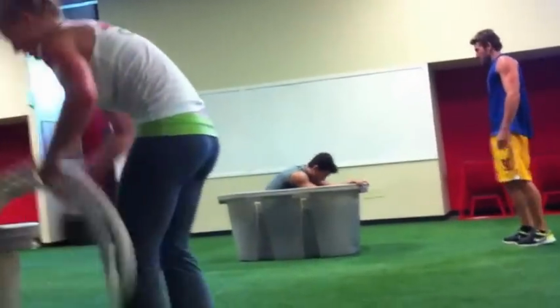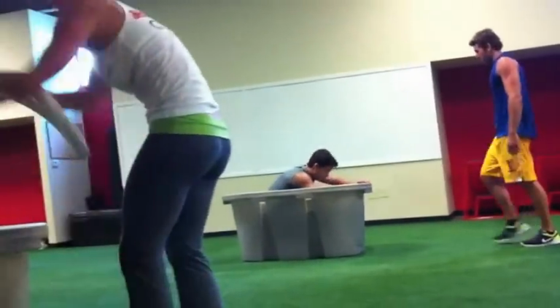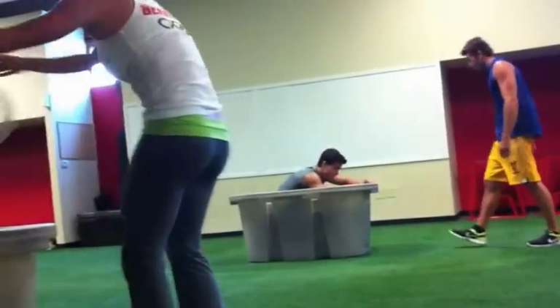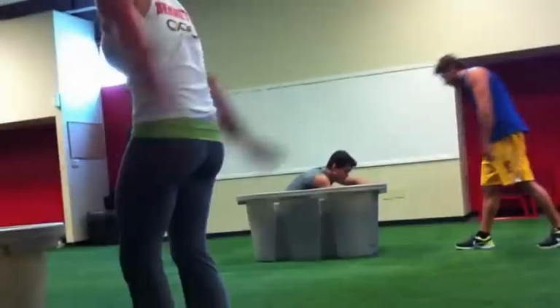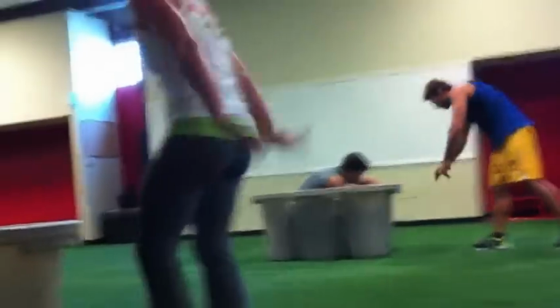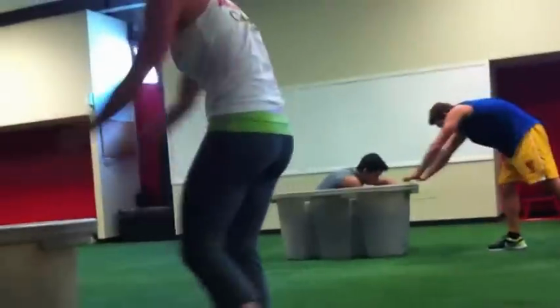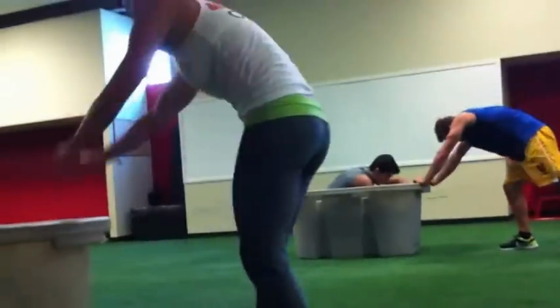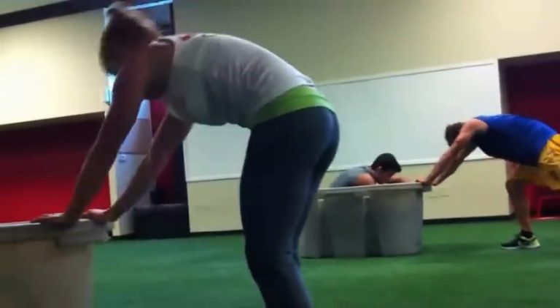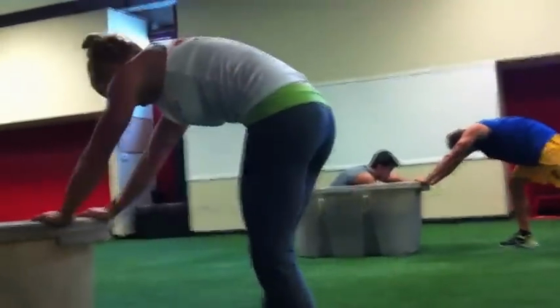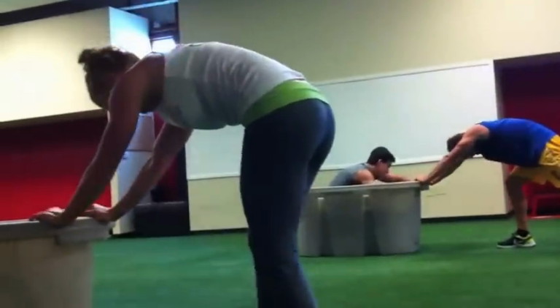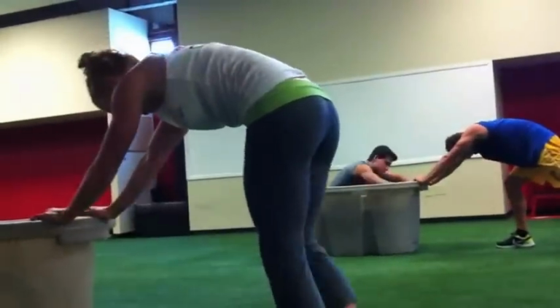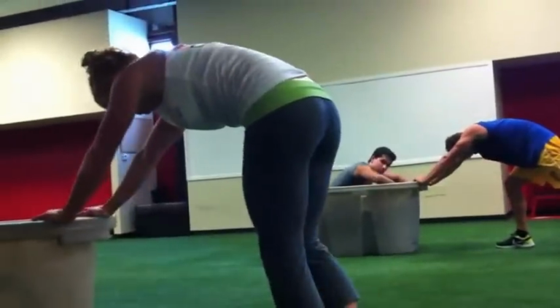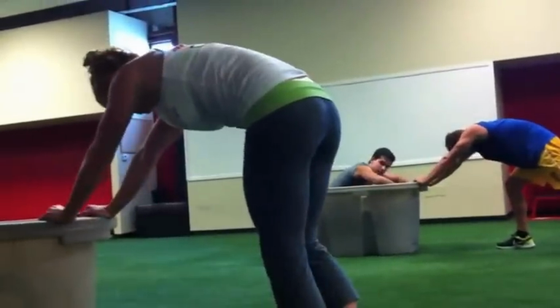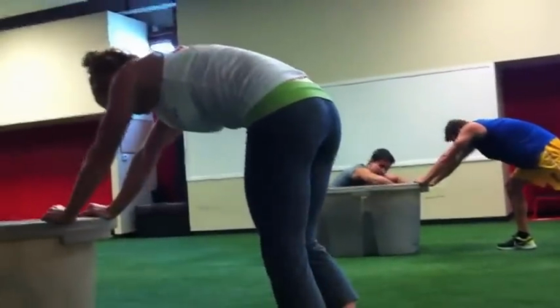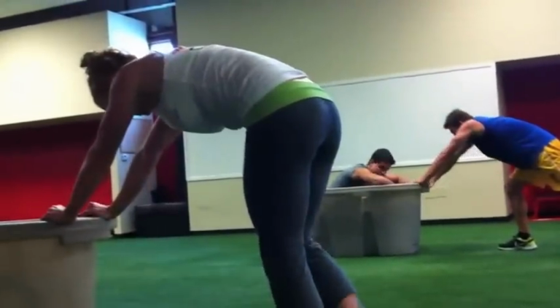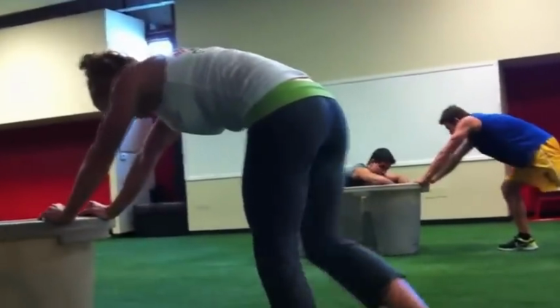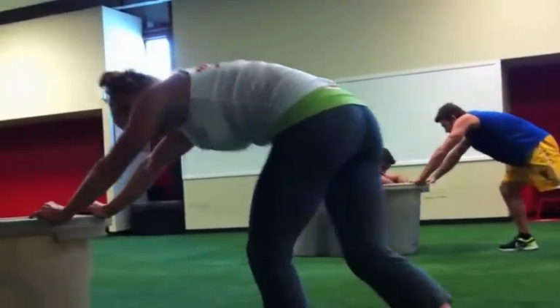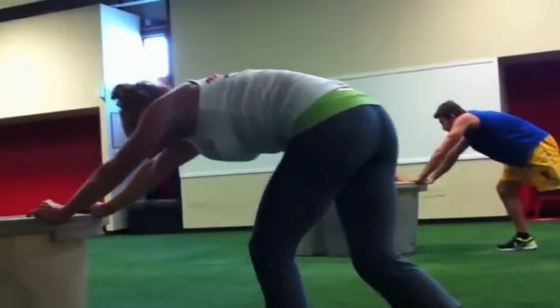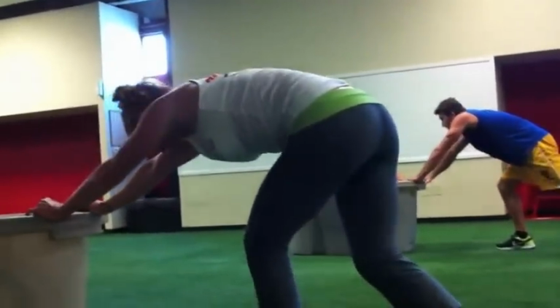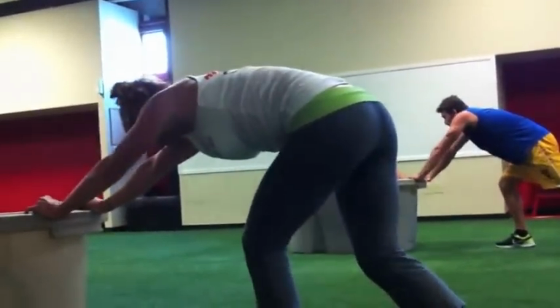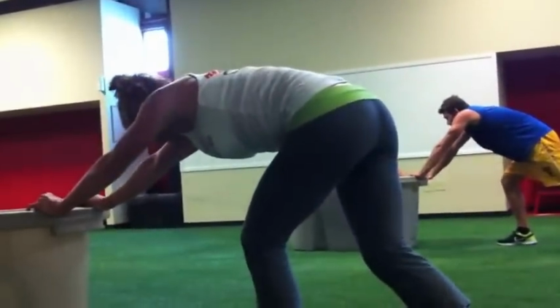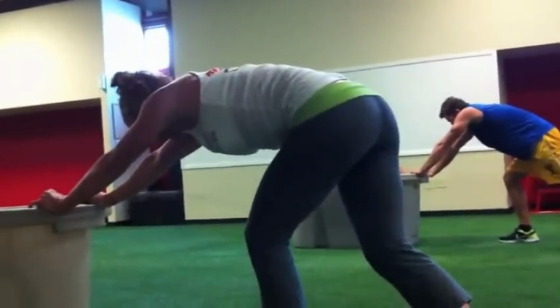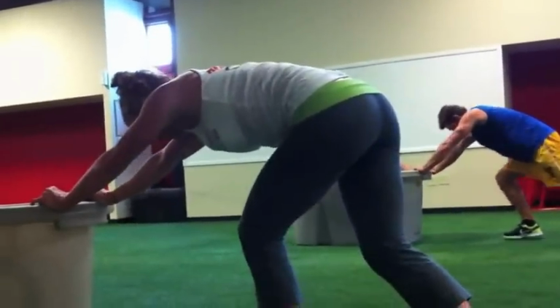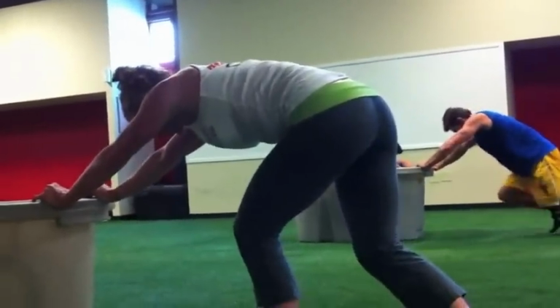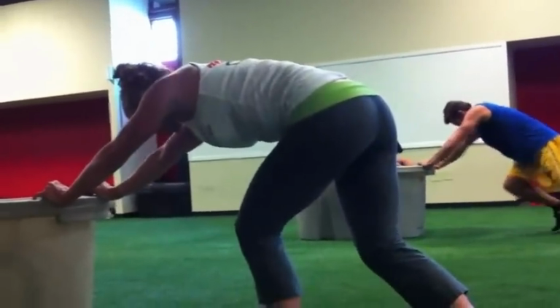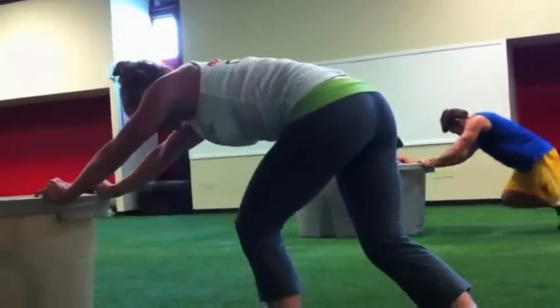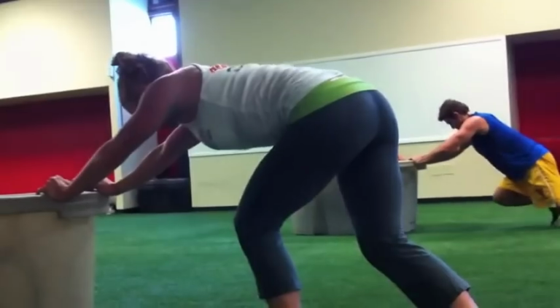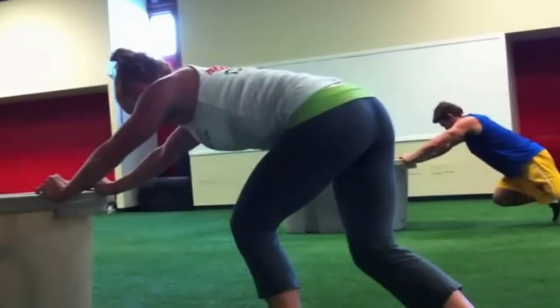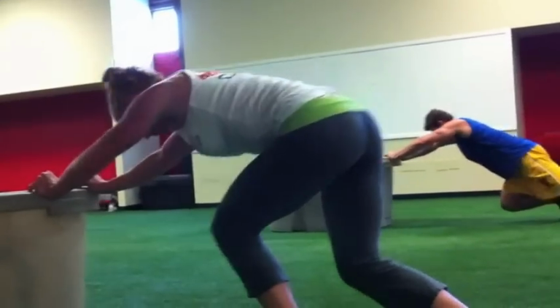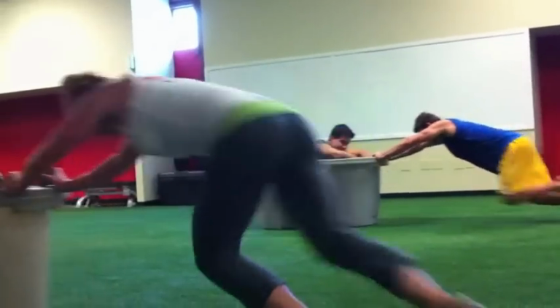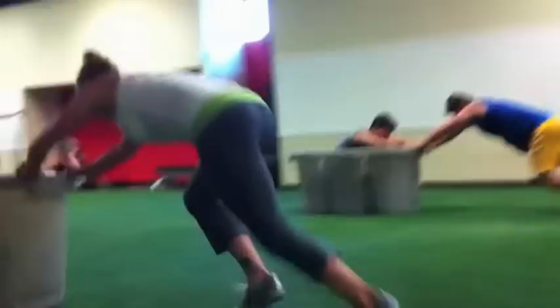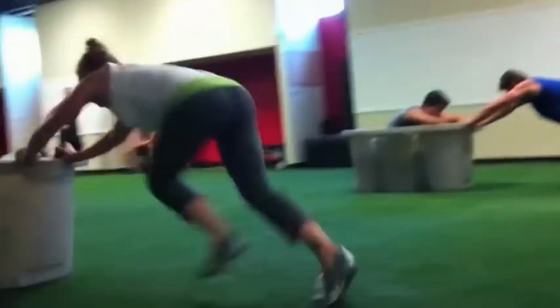Very good. All right, now big deep breath — the same thing that we started off with. I need to see a good acceleration, so straight, stable, flat spine, and big push. Go get them.